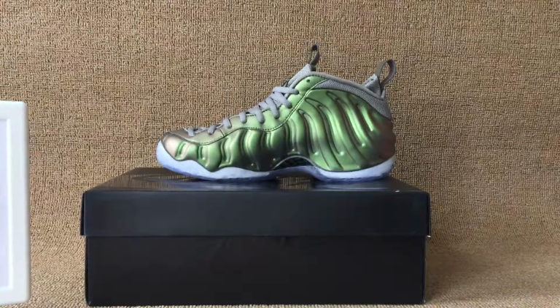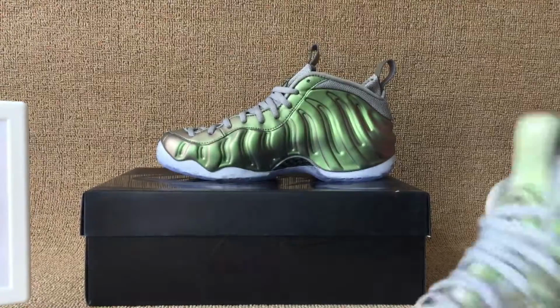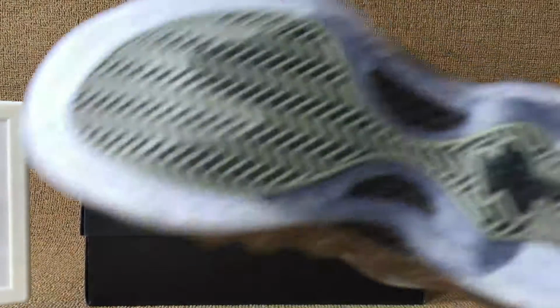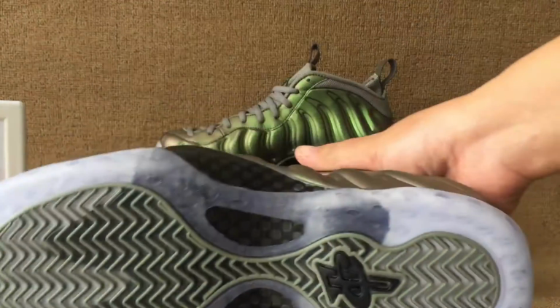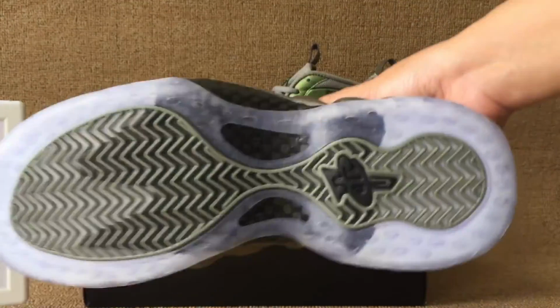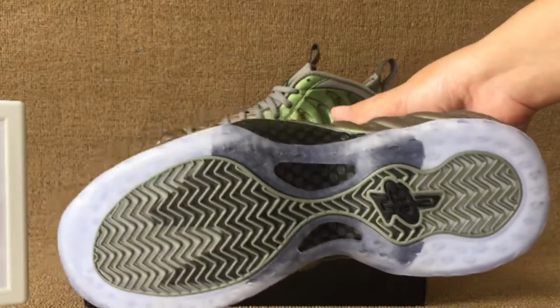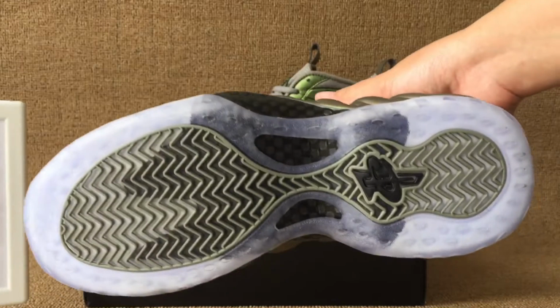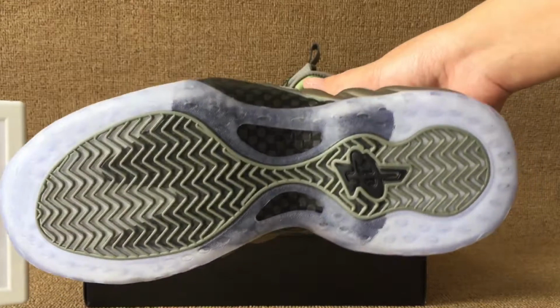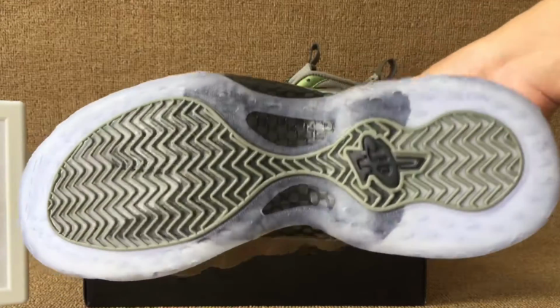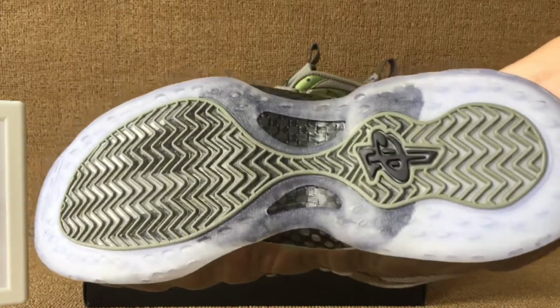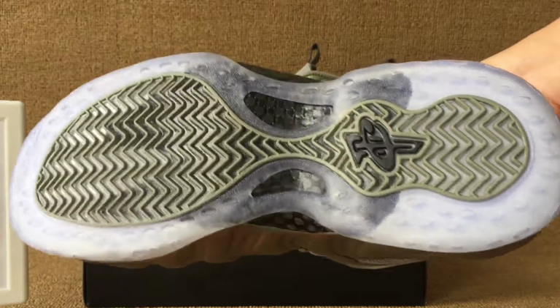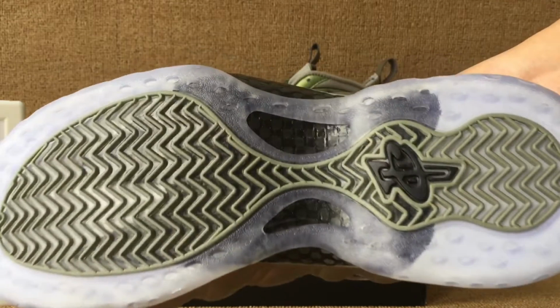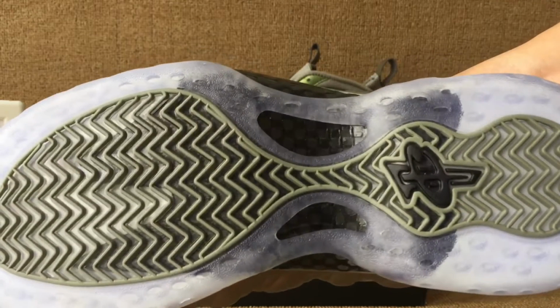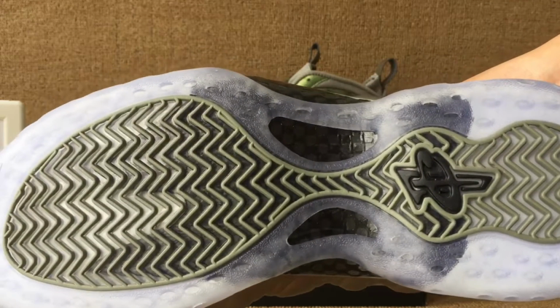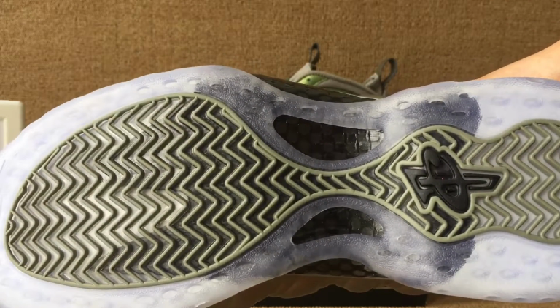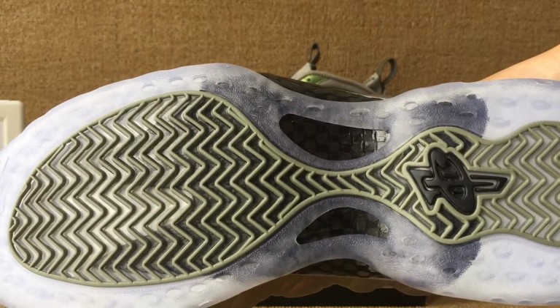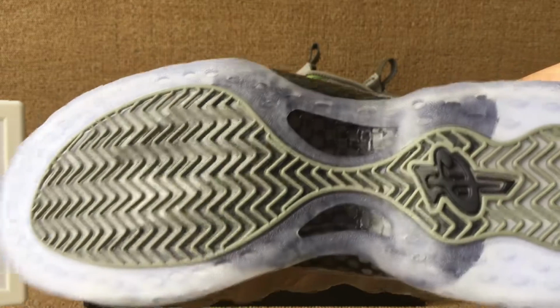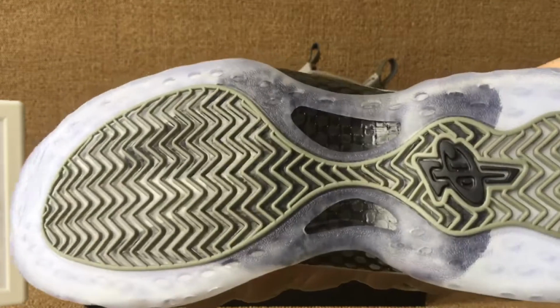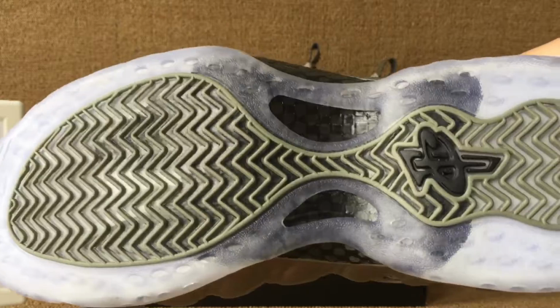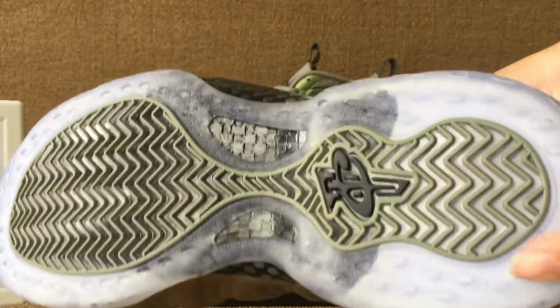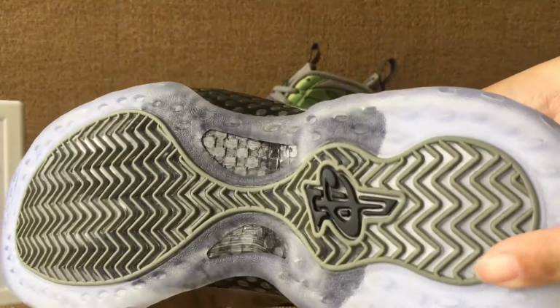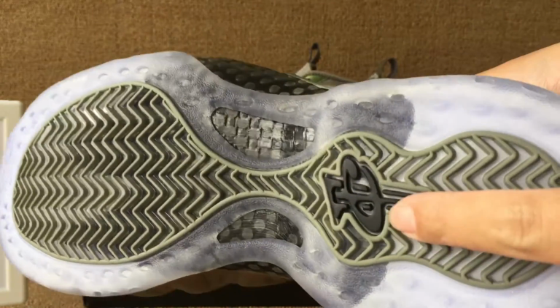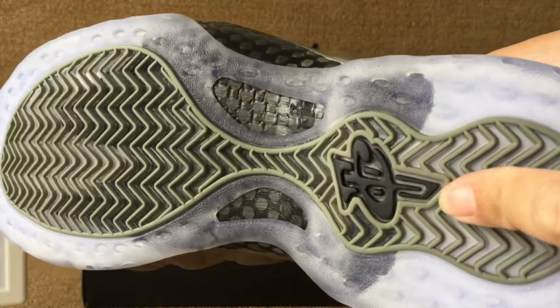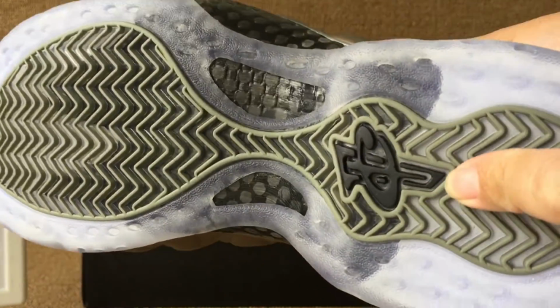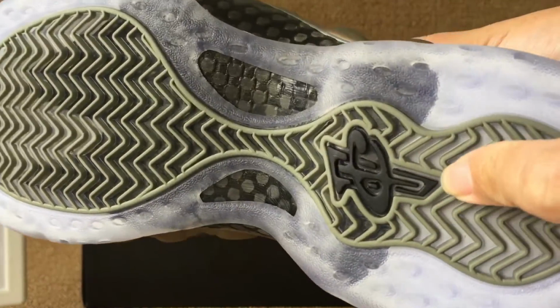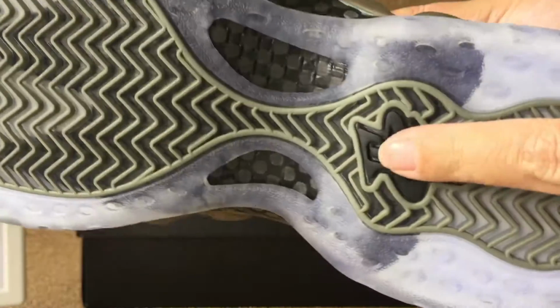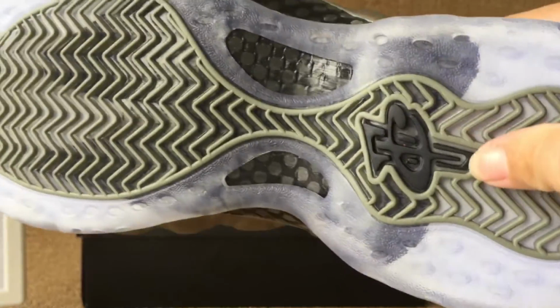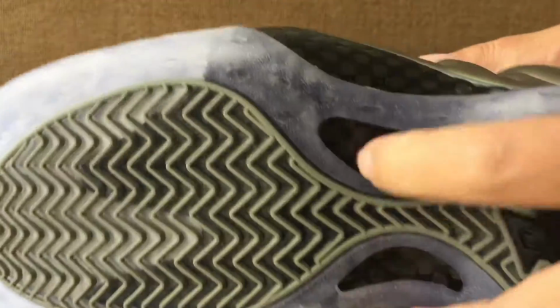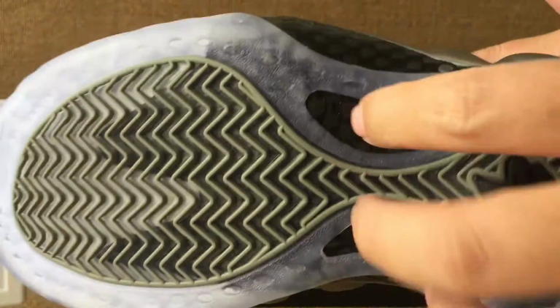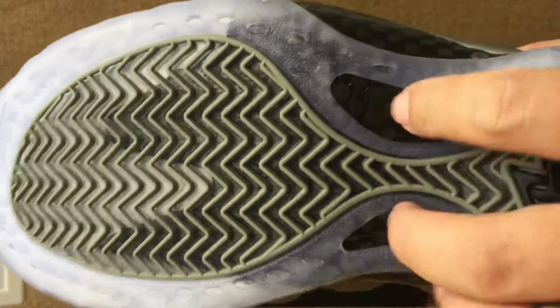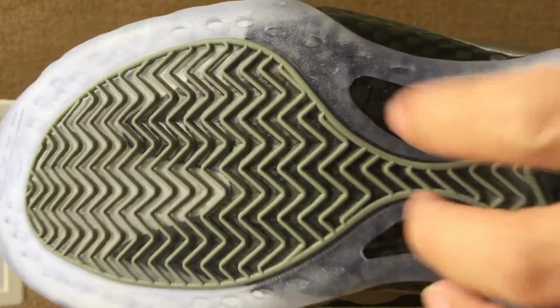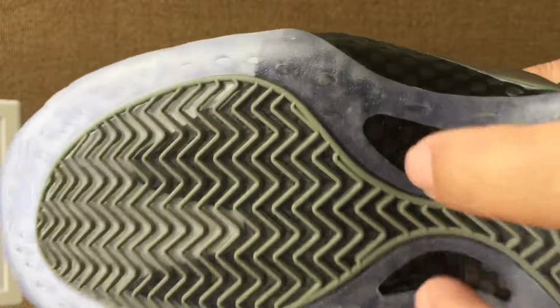And the bottom. Green. Black. Bottom. Black. Logo. And the combo 5.